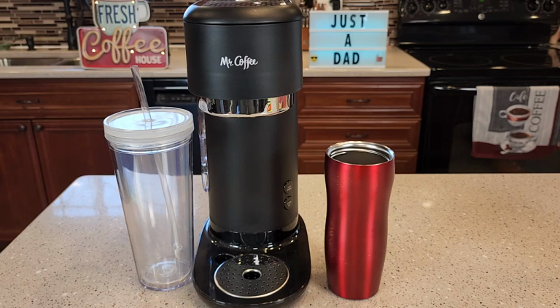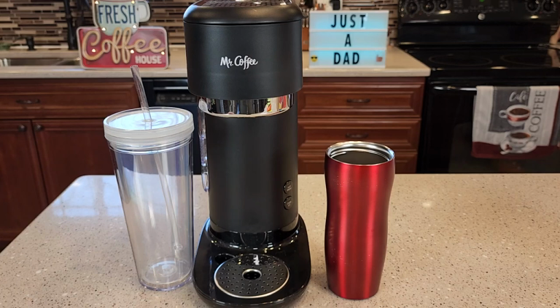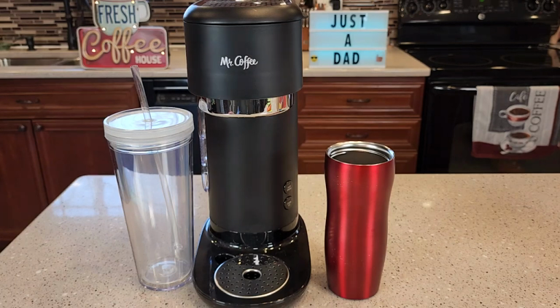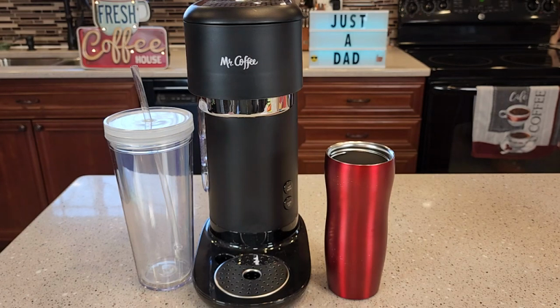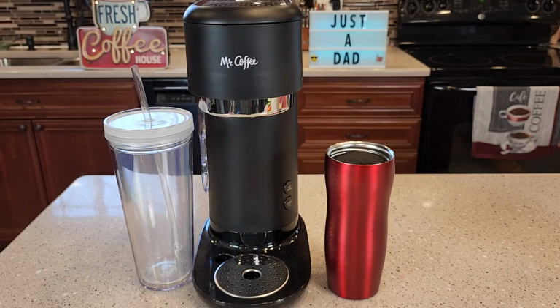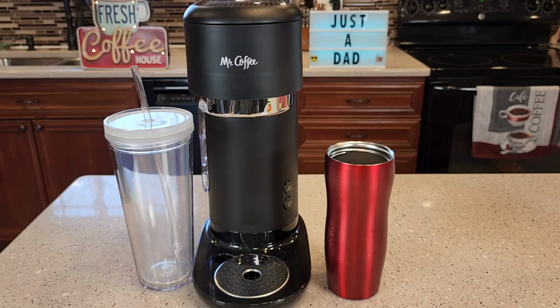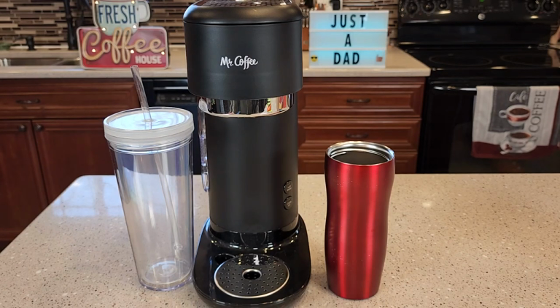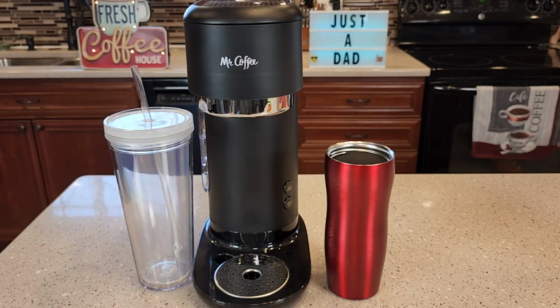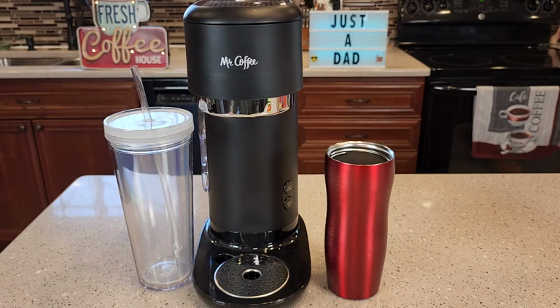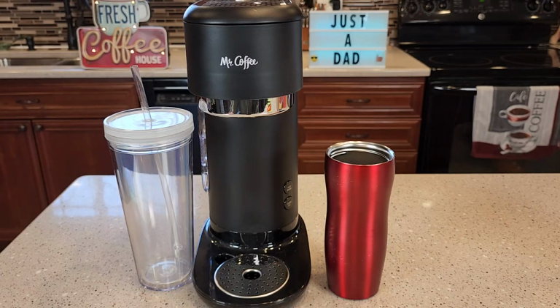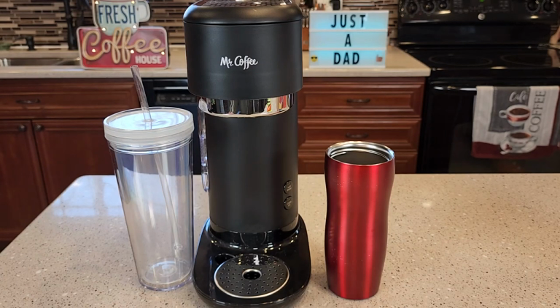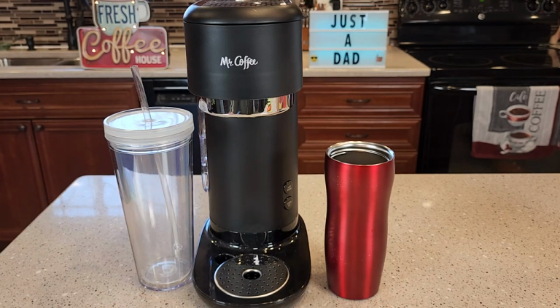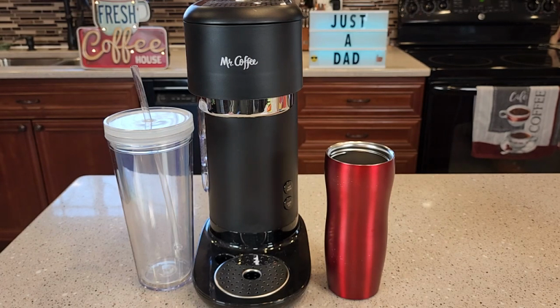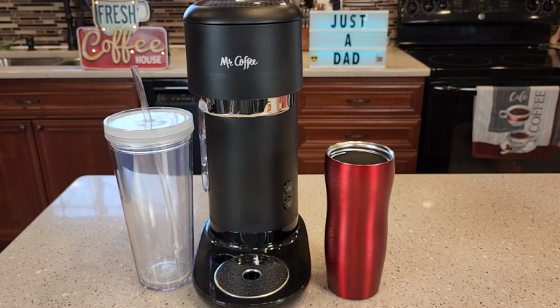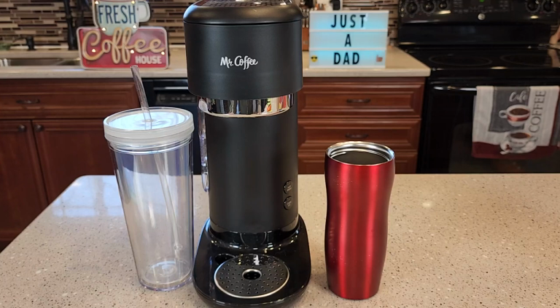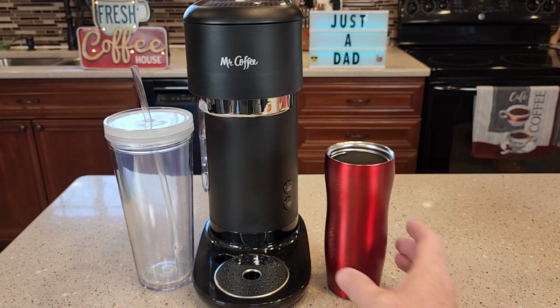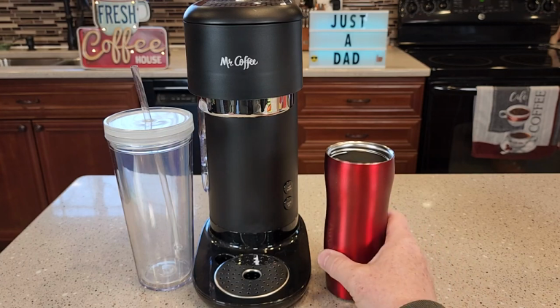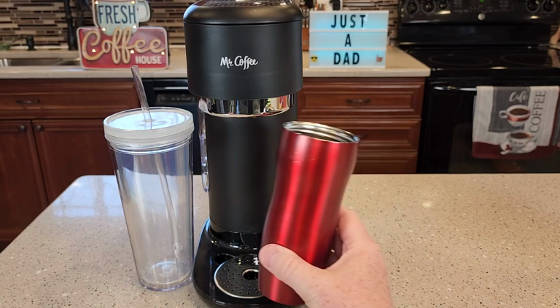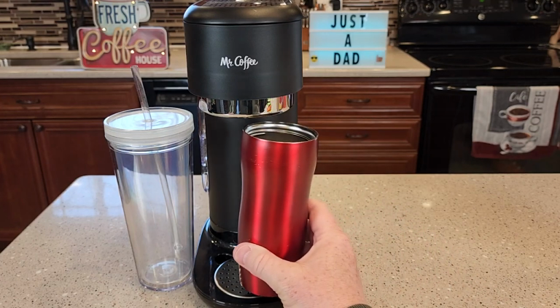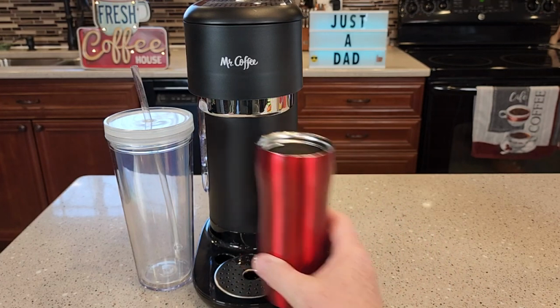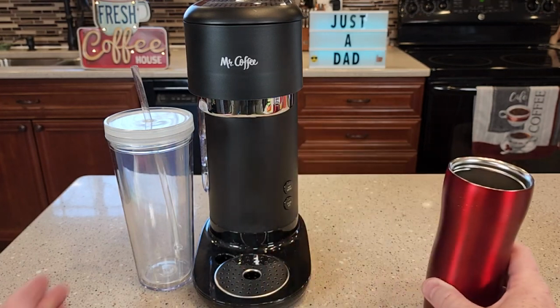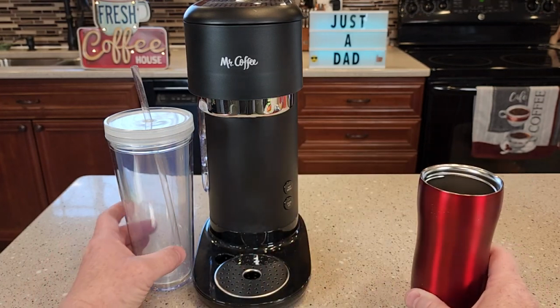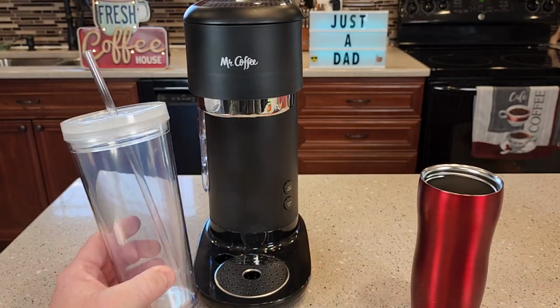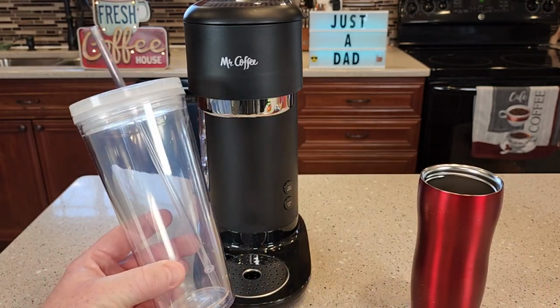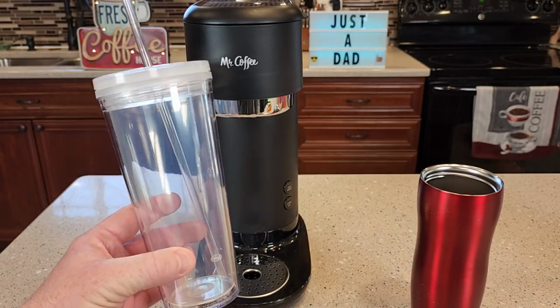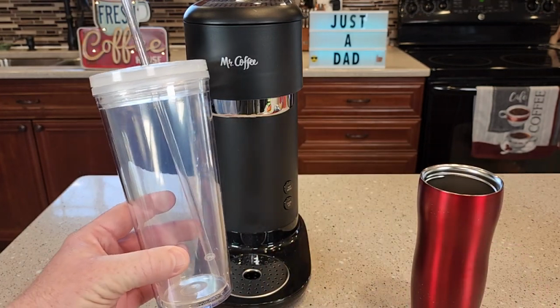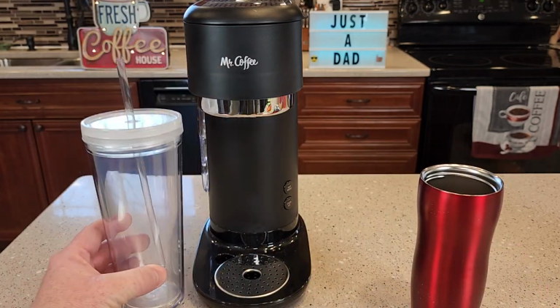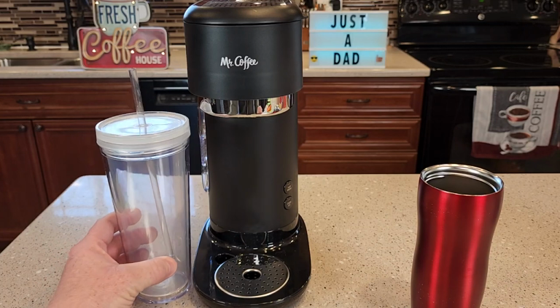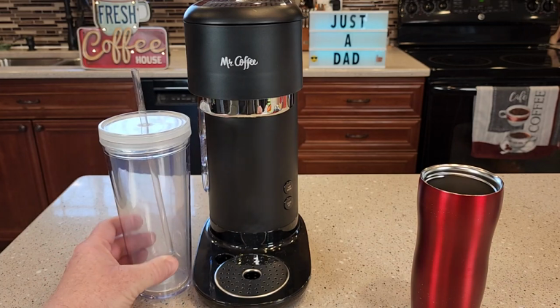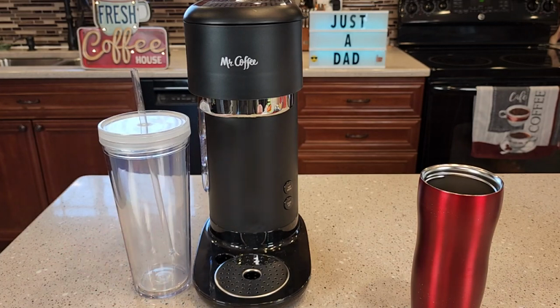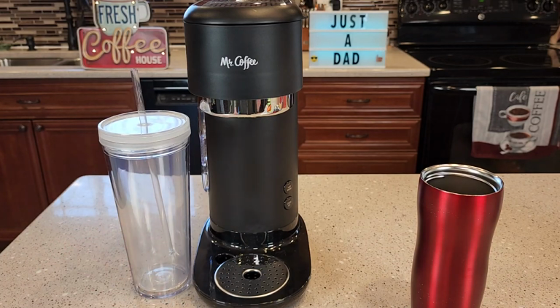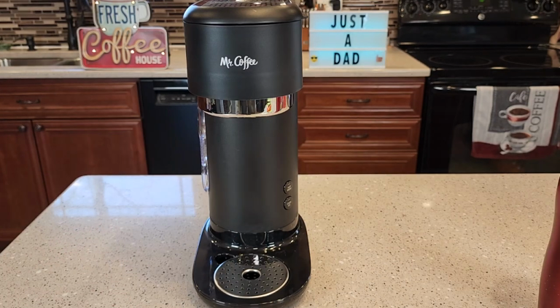Hello everyone, I'm going to show you why I love this Mr. Coffee Iced and Hot Coffee Maker. You can brew coffee into a travel mug, but it comes with this nice tumbler to make an iced coffee. I'm going to show you how to make each one.